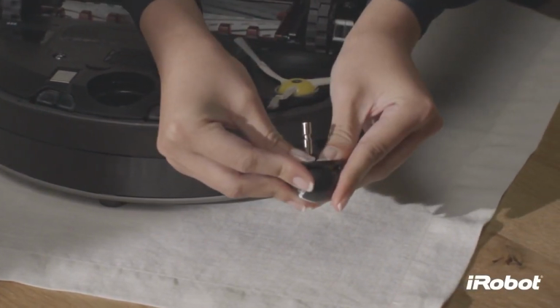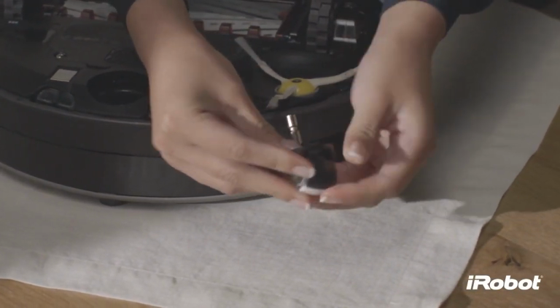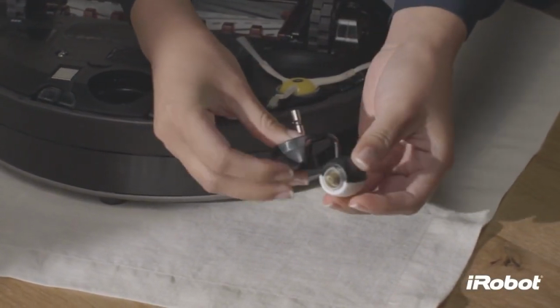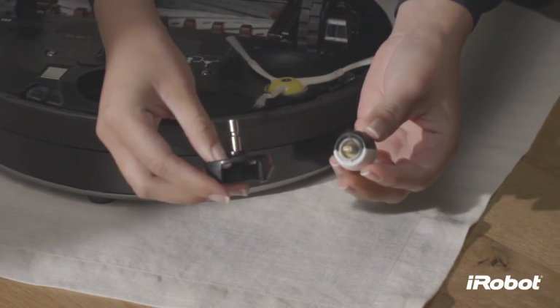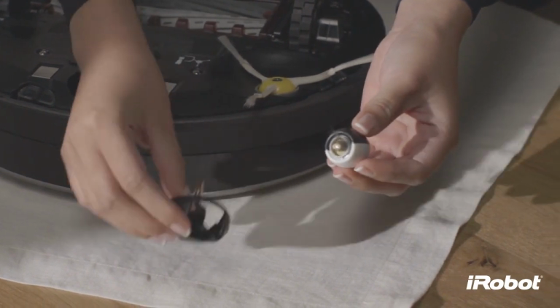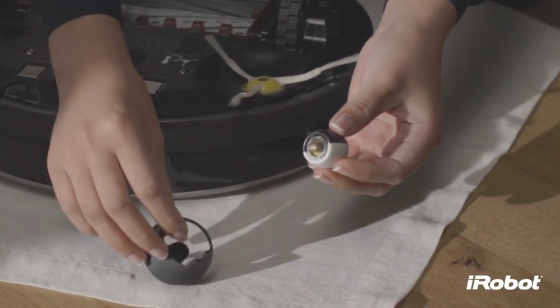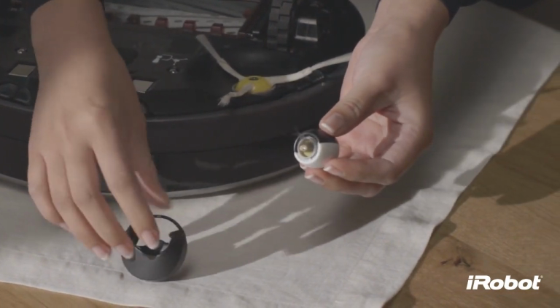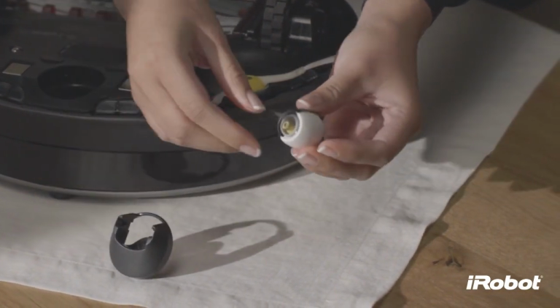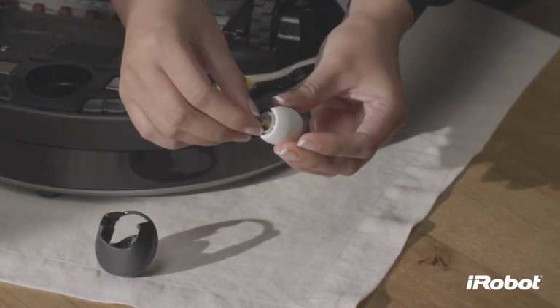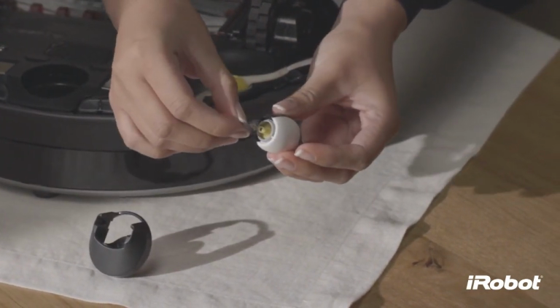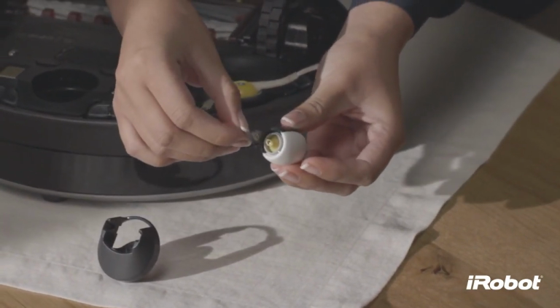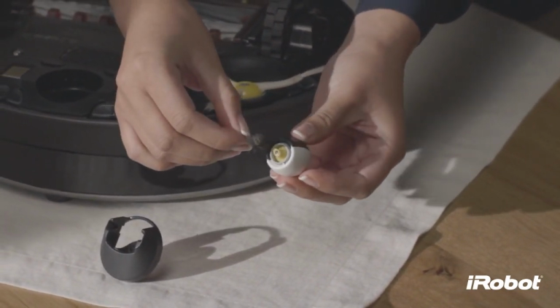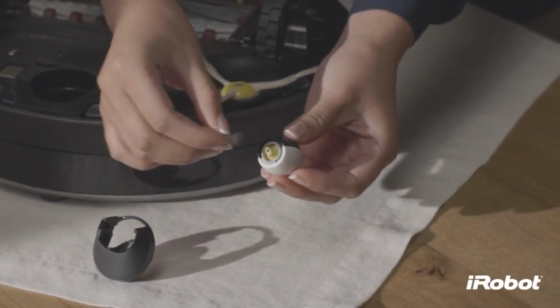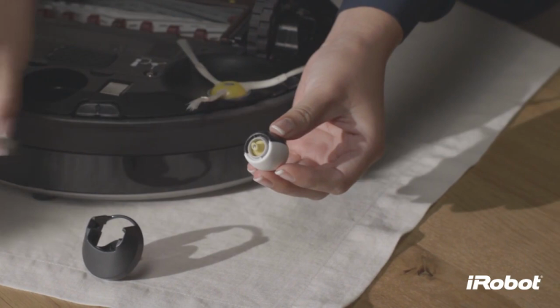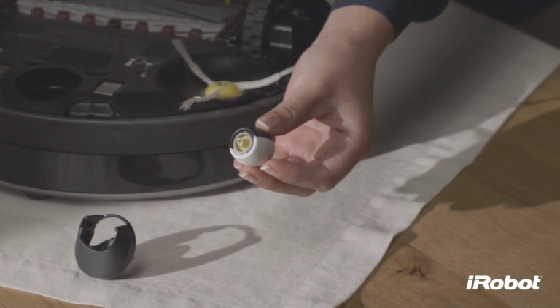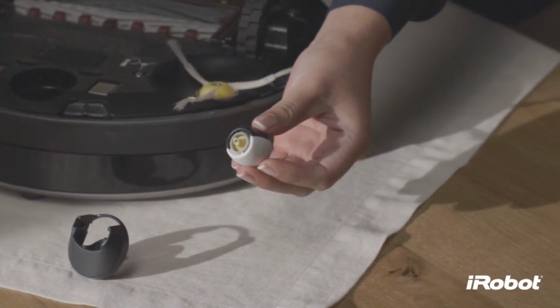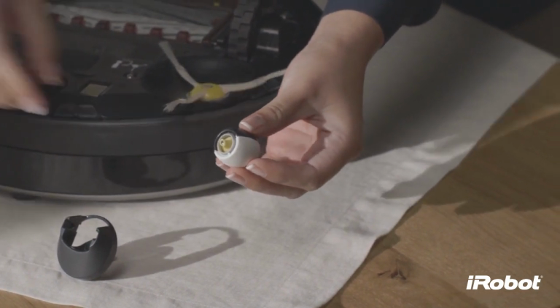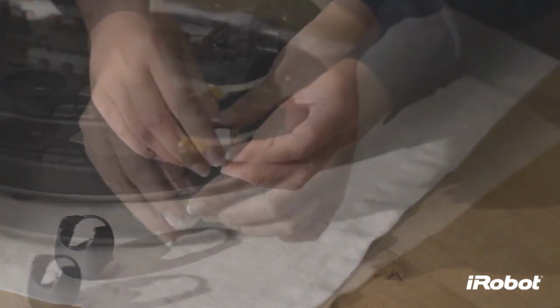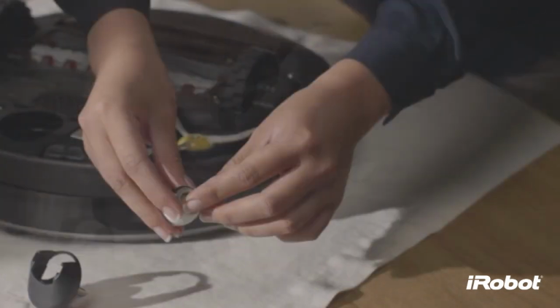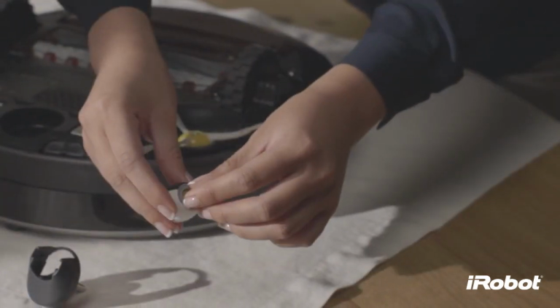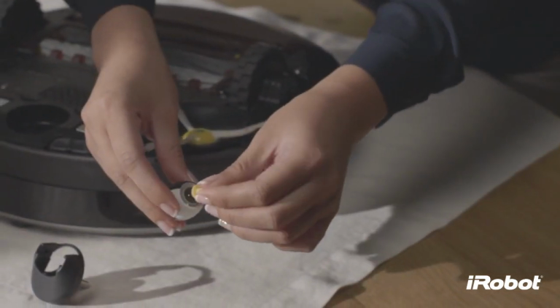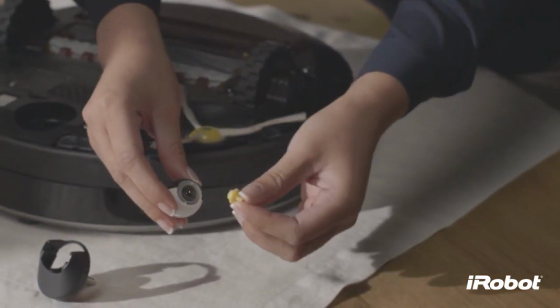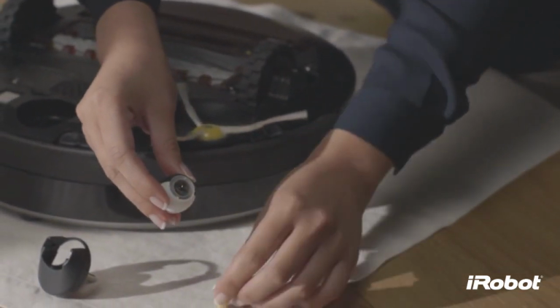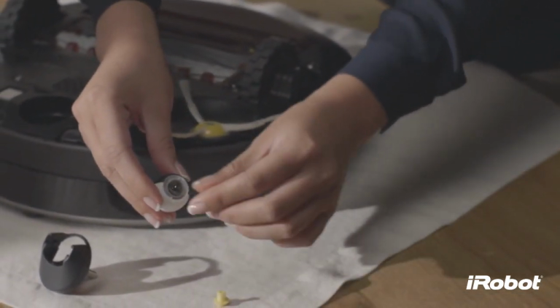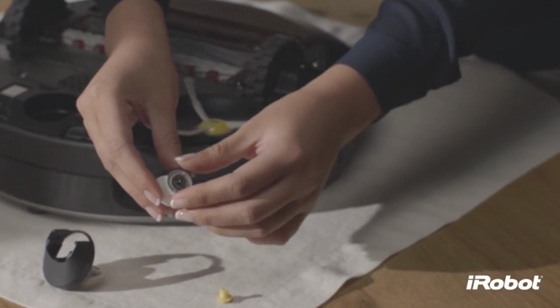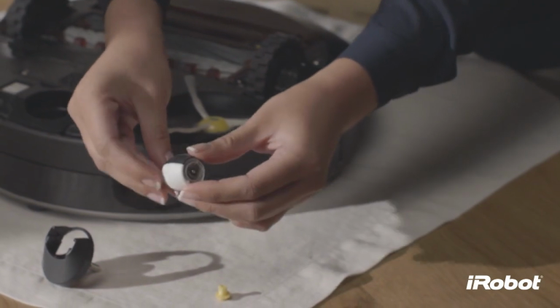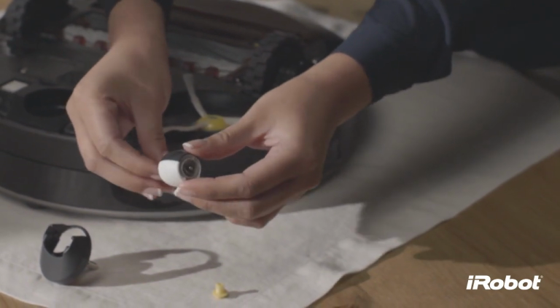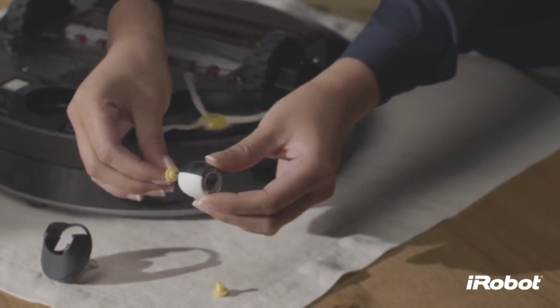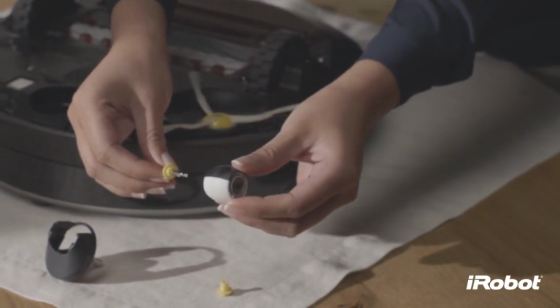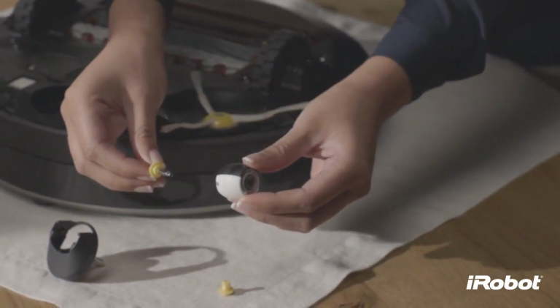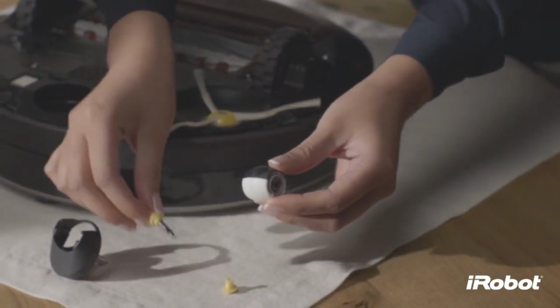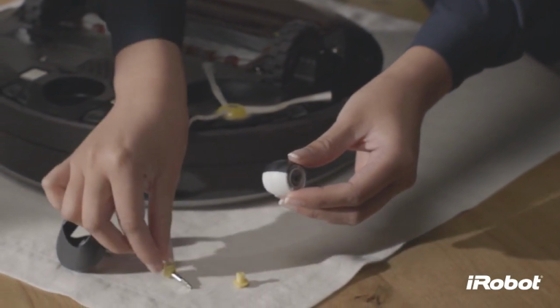Clear any hair wrapped around the wear guards. Then remove the axle from the wheel. Clear away any hair and debris from the axle and wheel assembly.